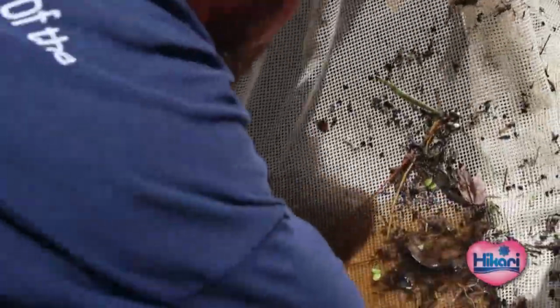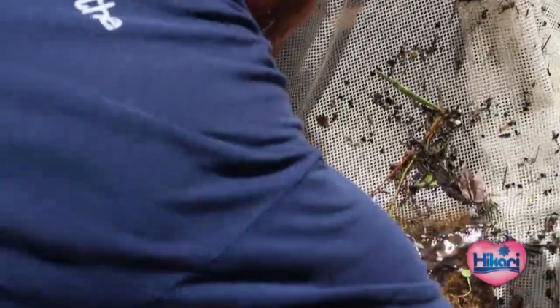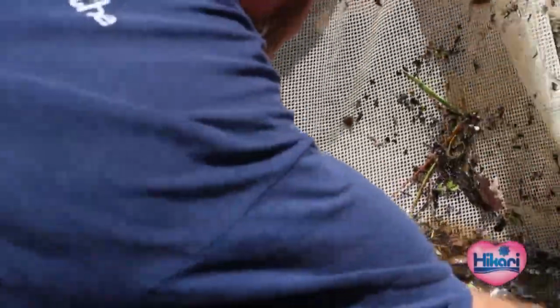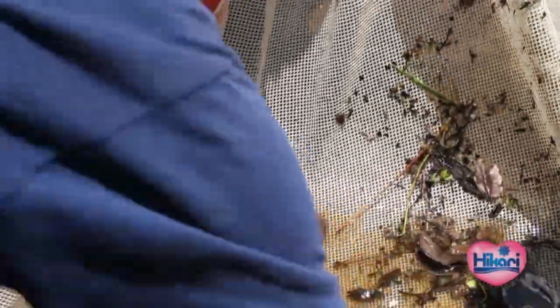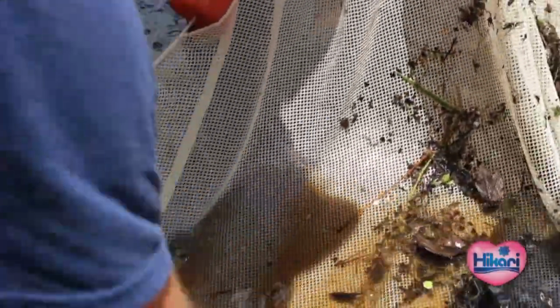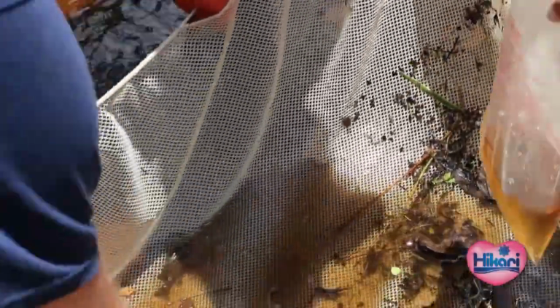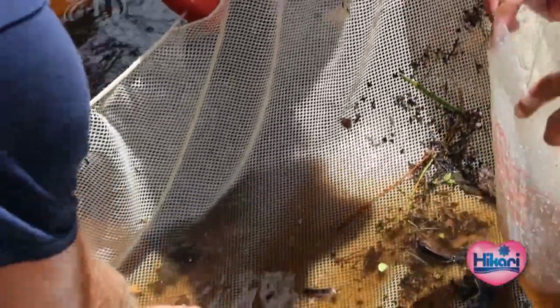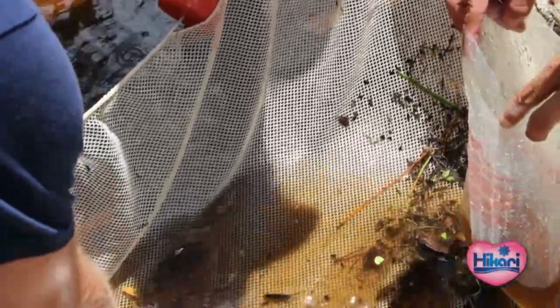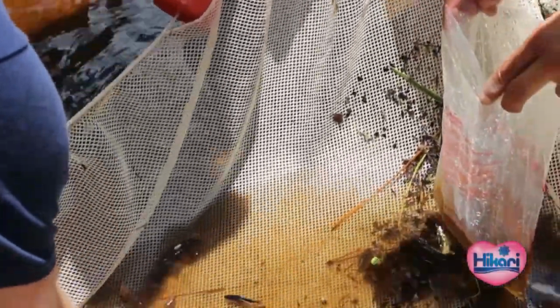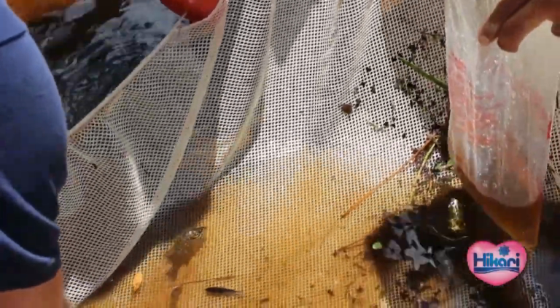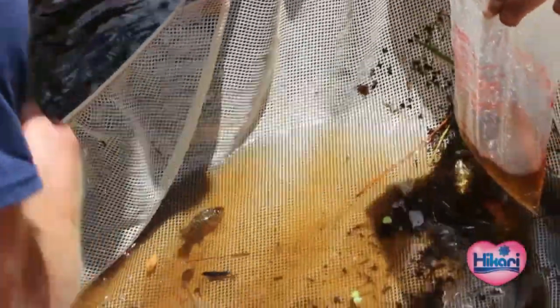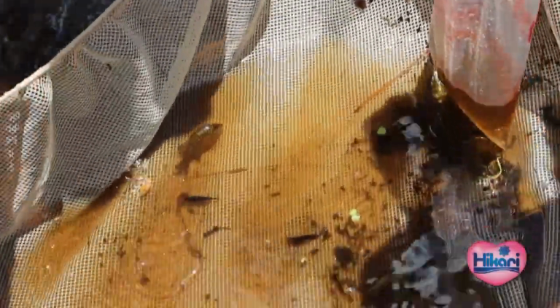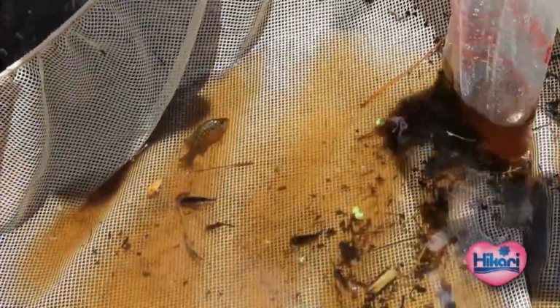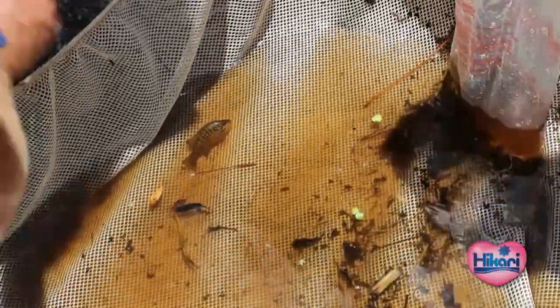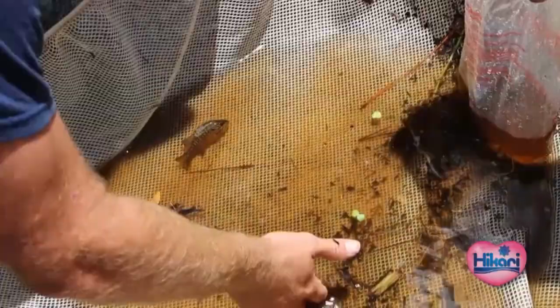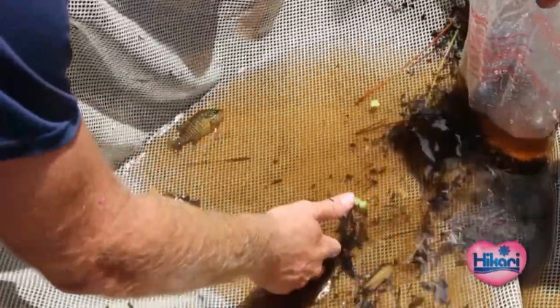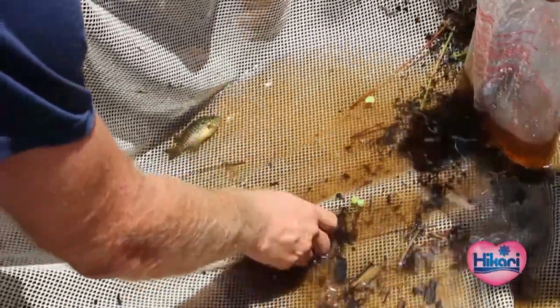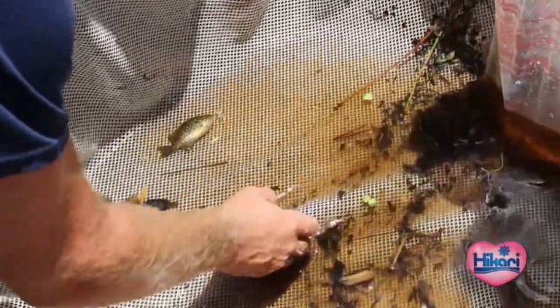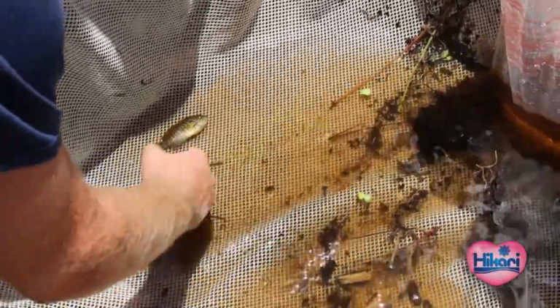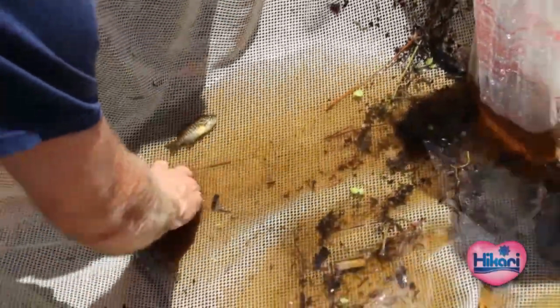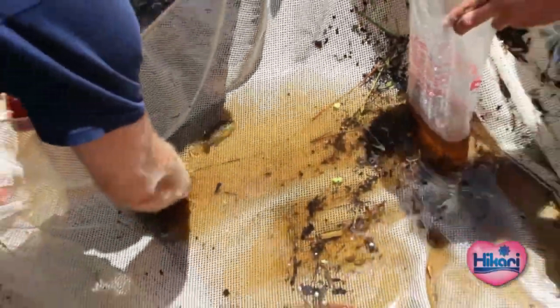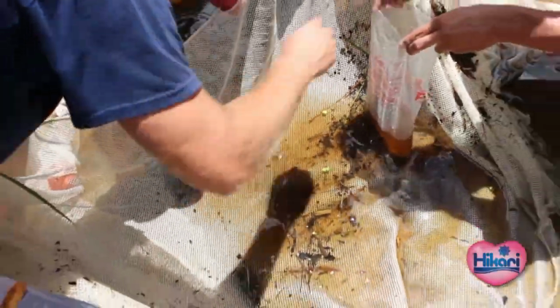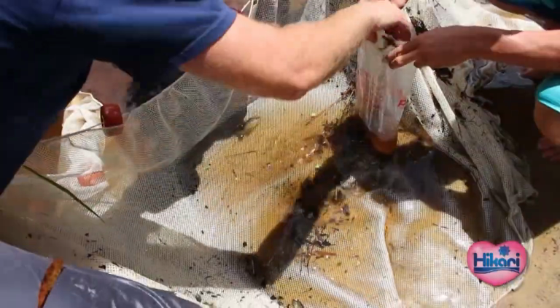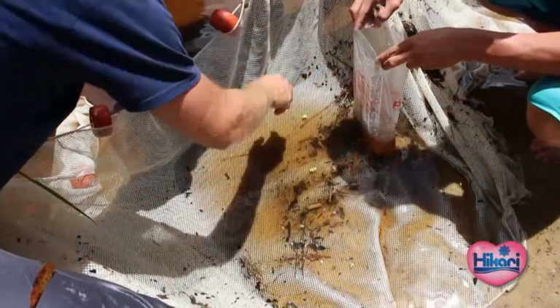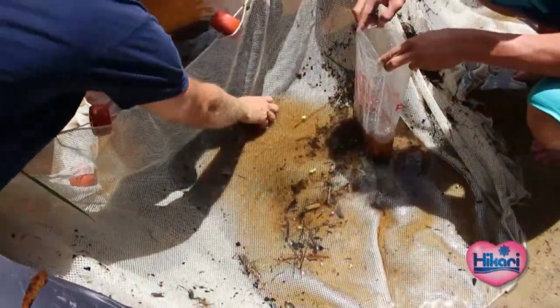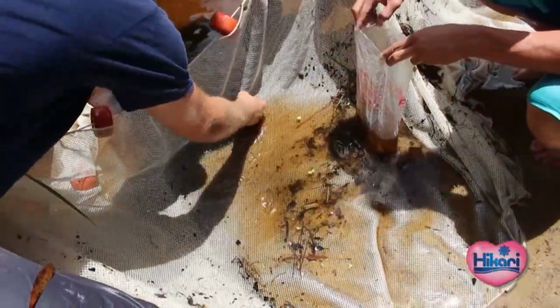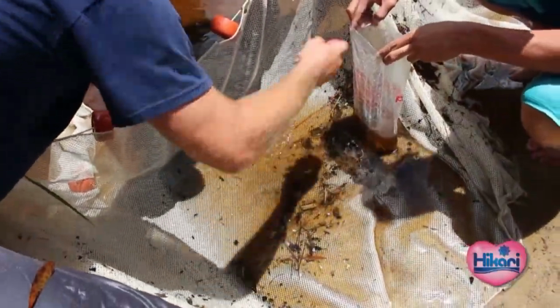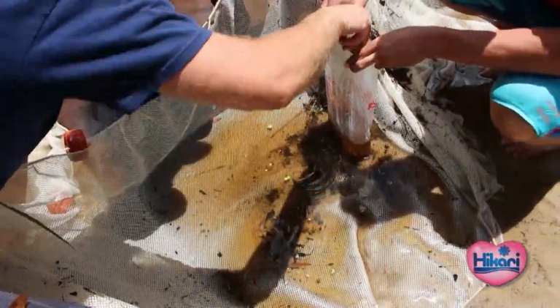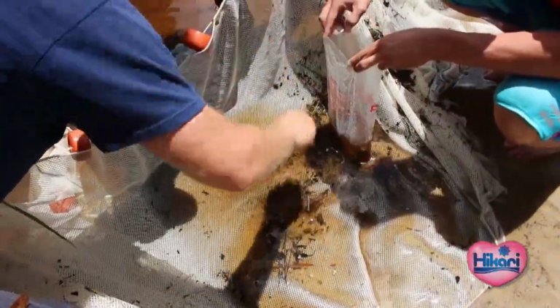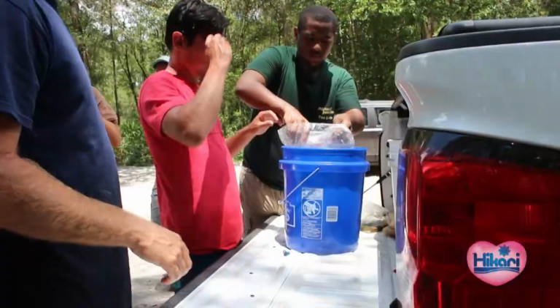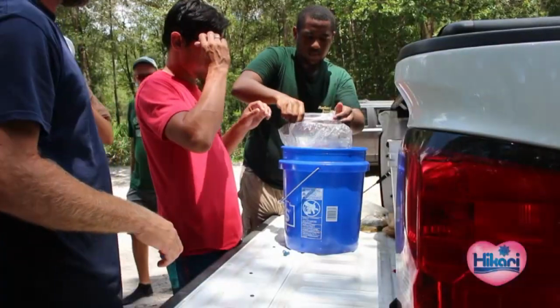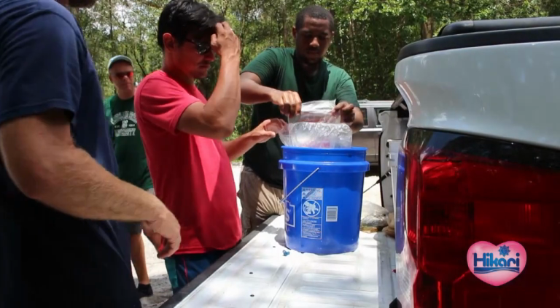All right, you got water. We're going to let the pickerel go. We'll take pictures of these, especially in the container now.